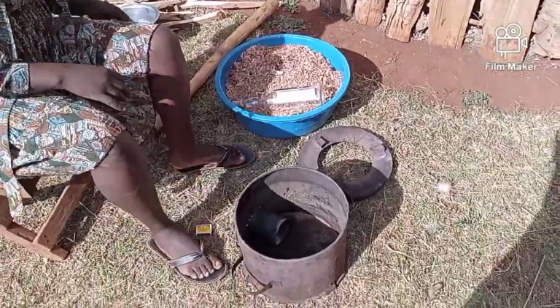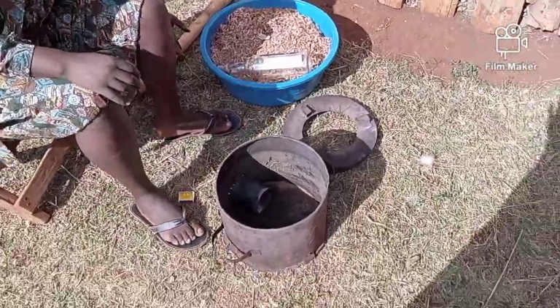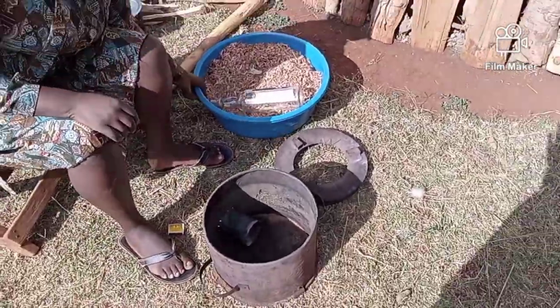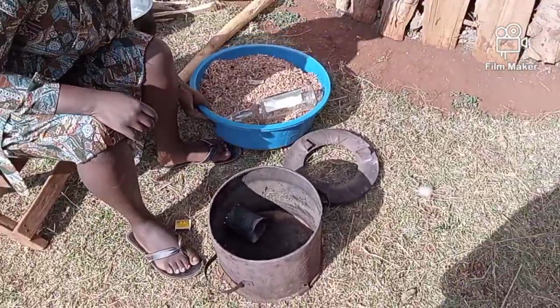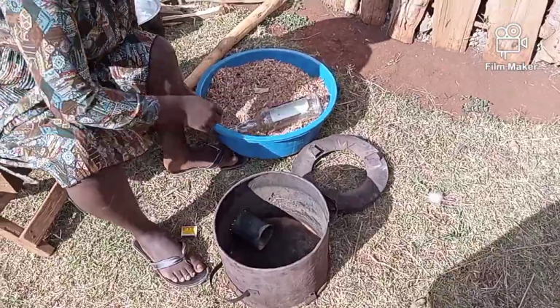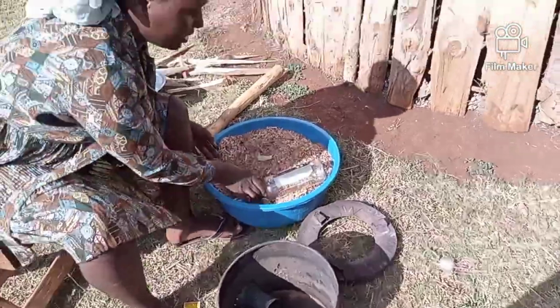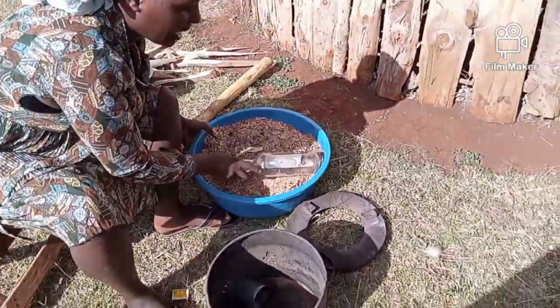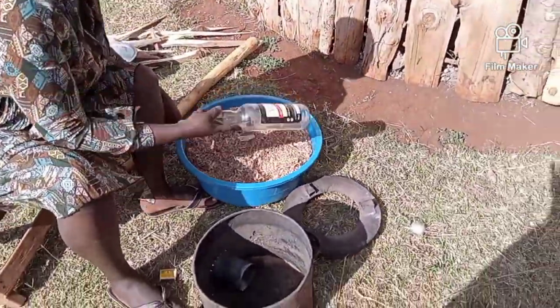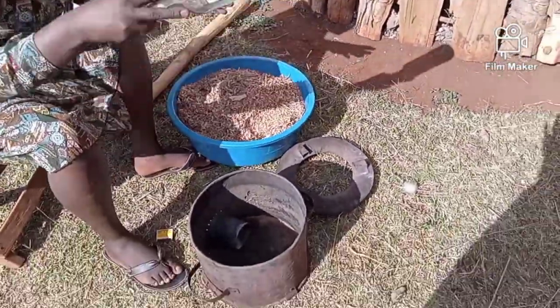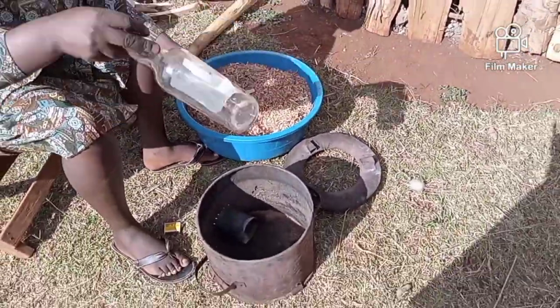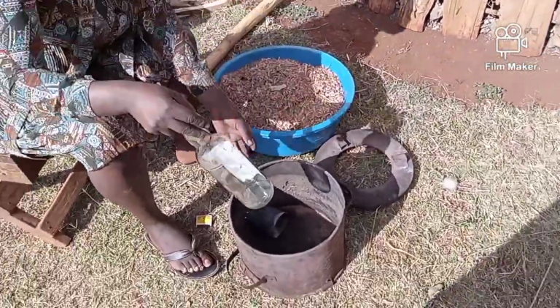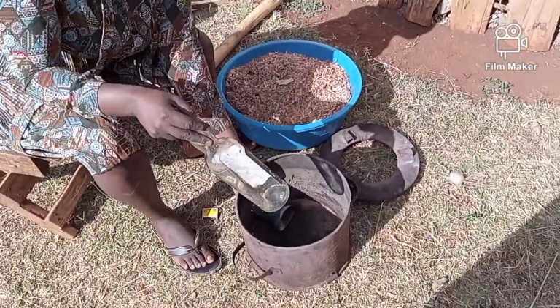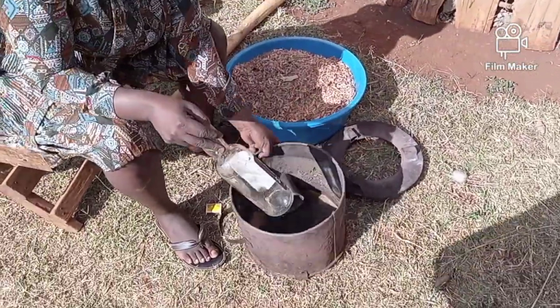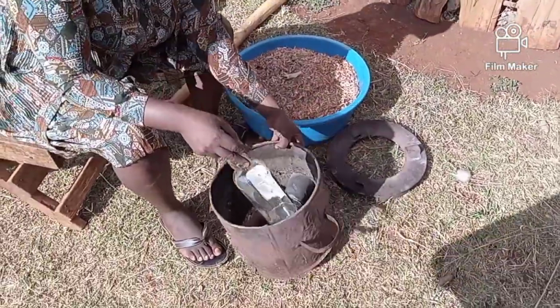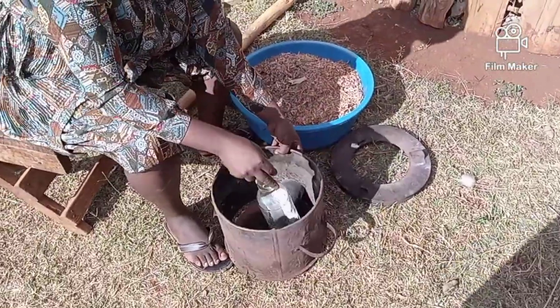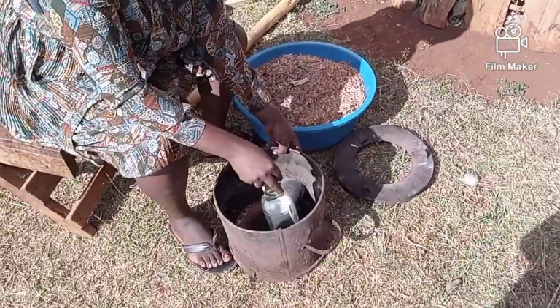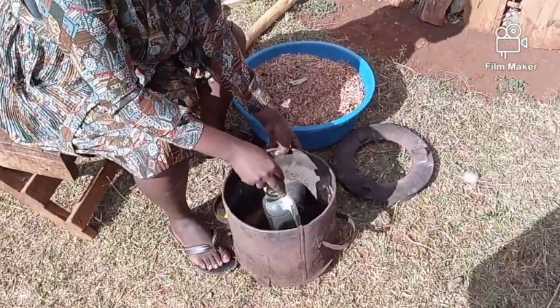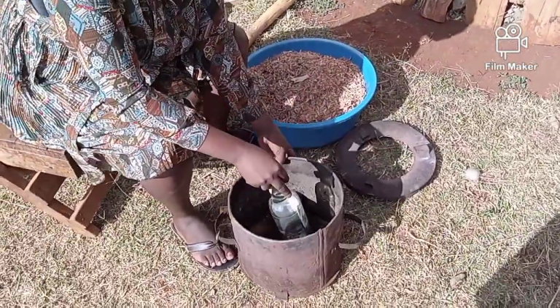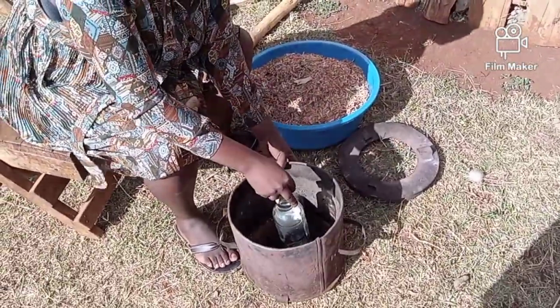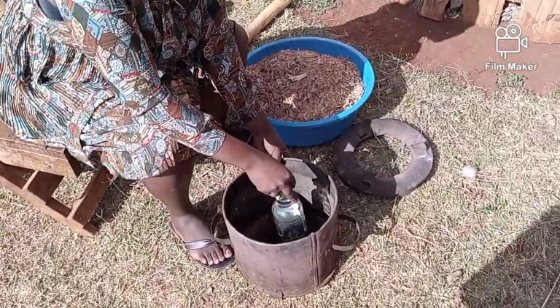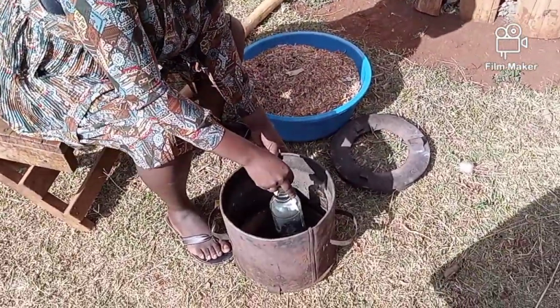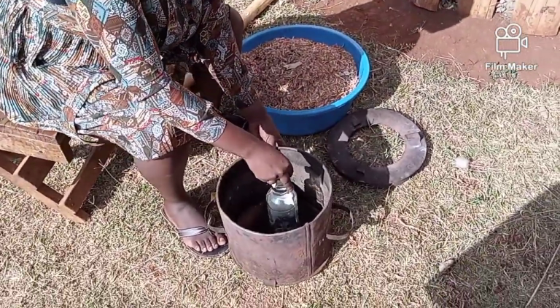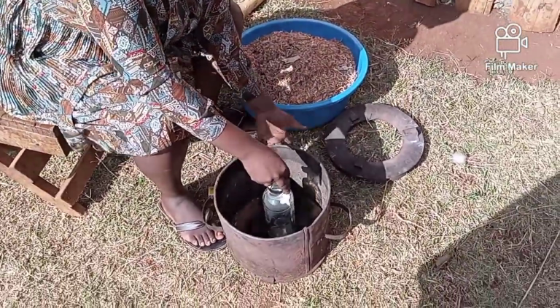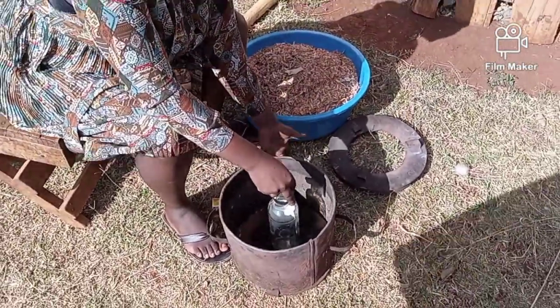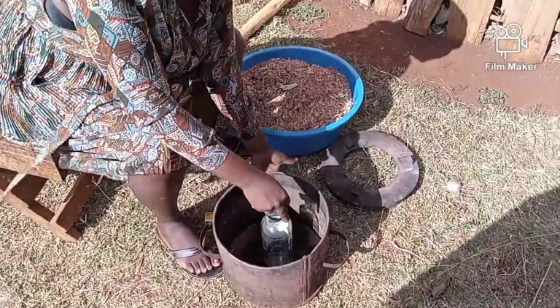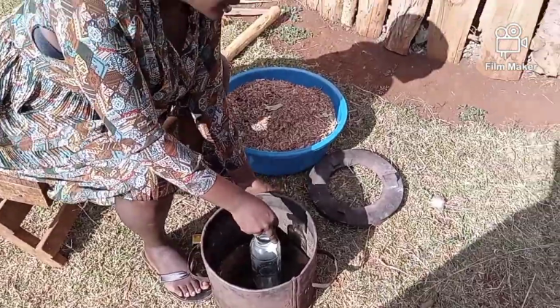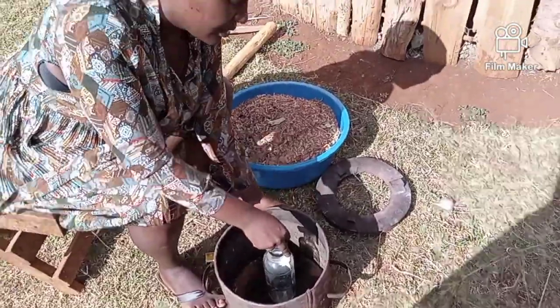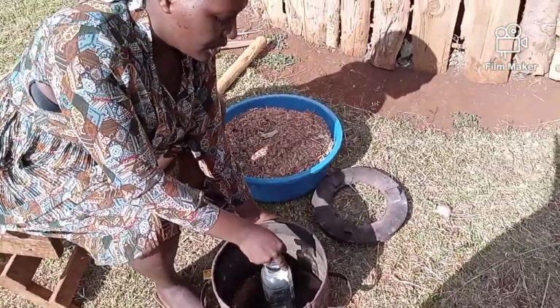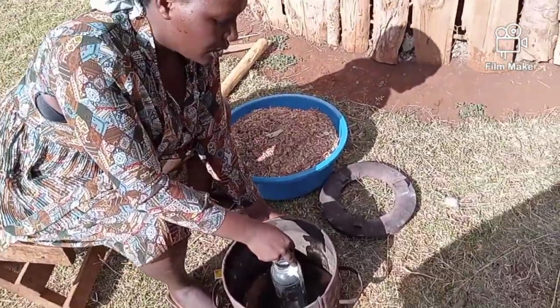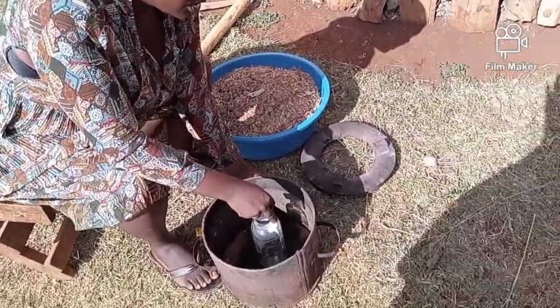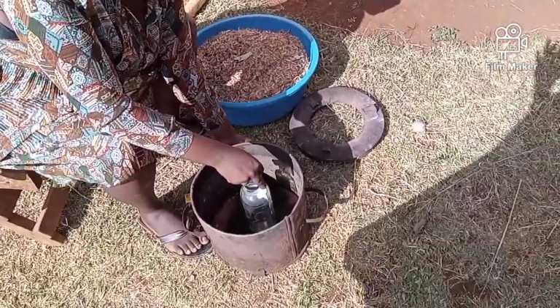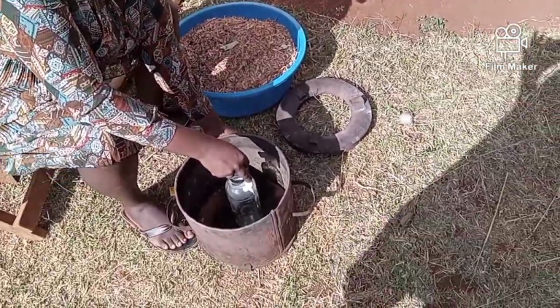This is my sawdust. This bottle's purpose is to make a hole connecting through this hole in the sawdust.